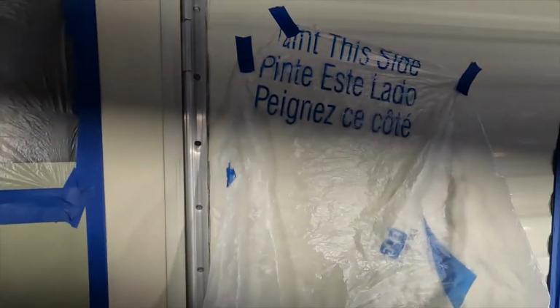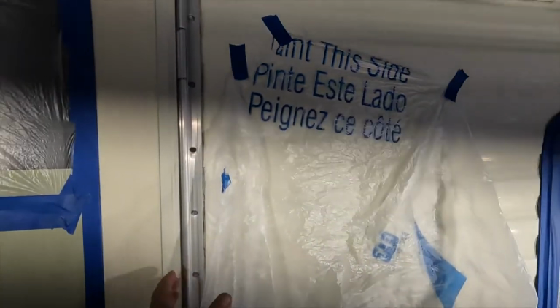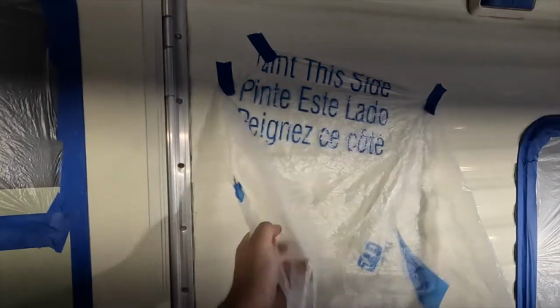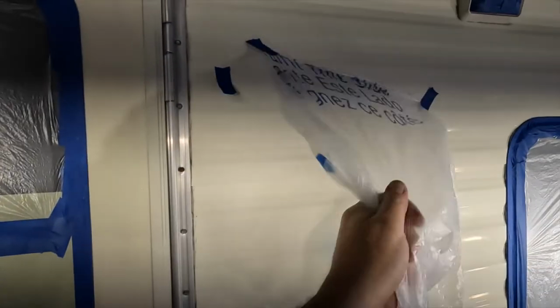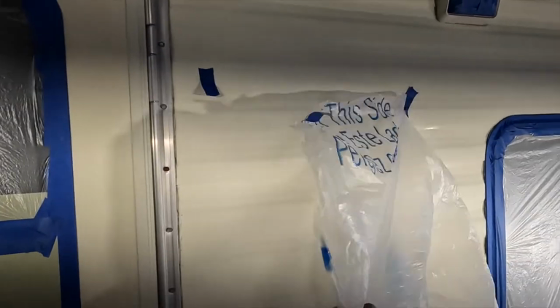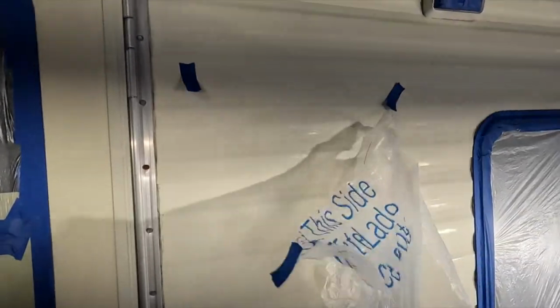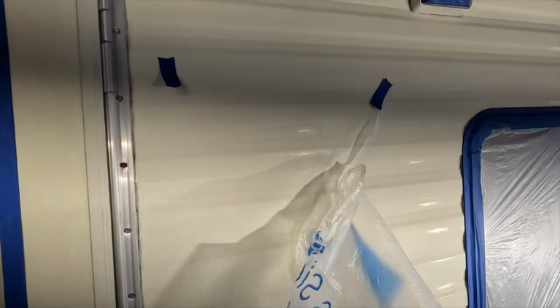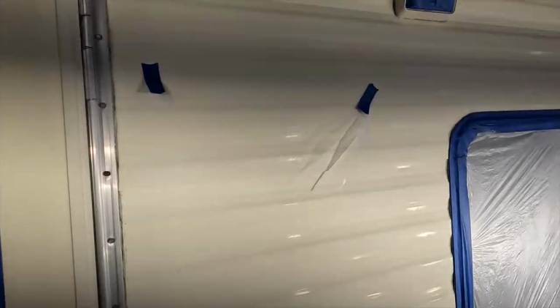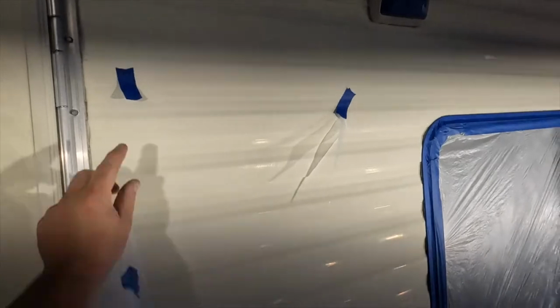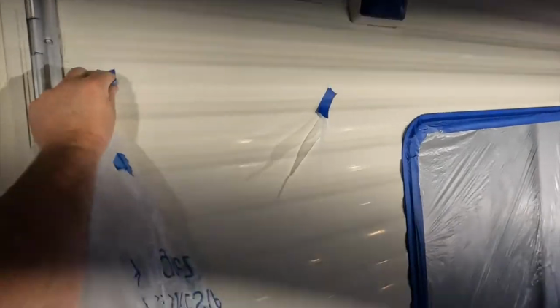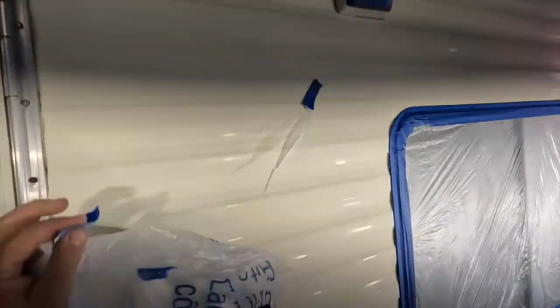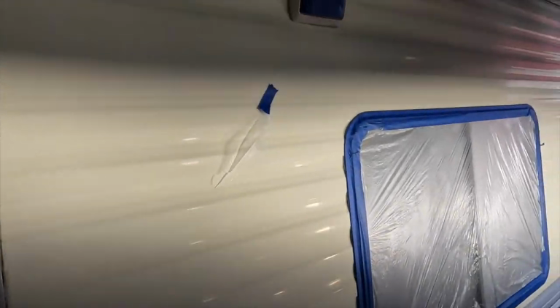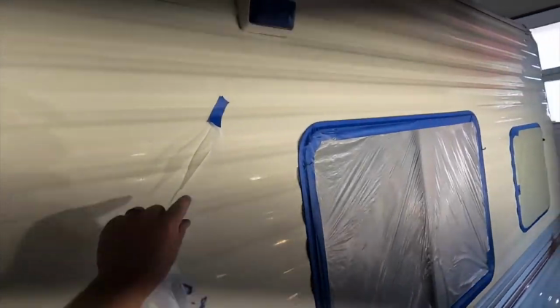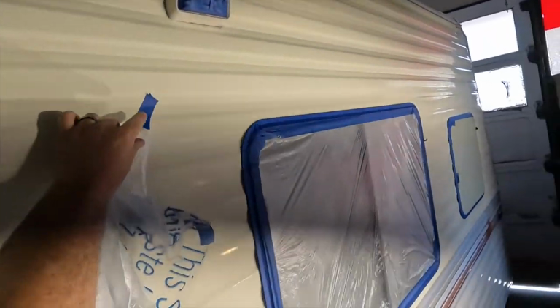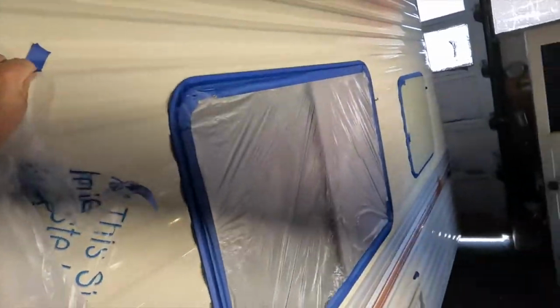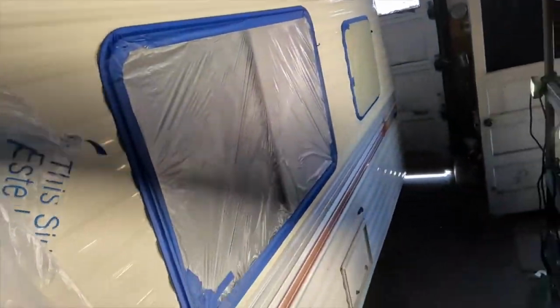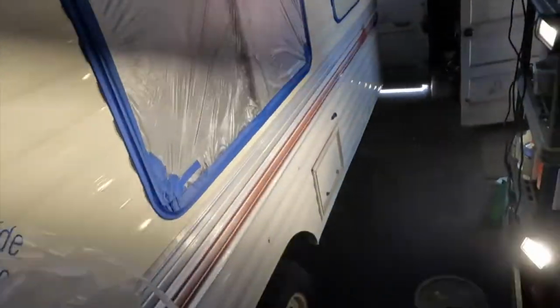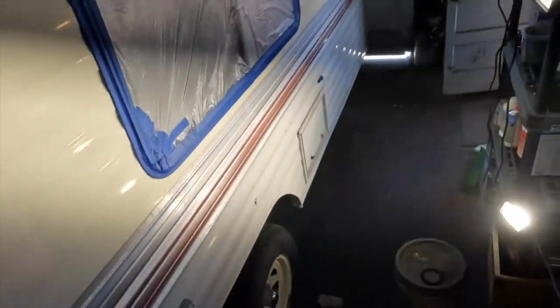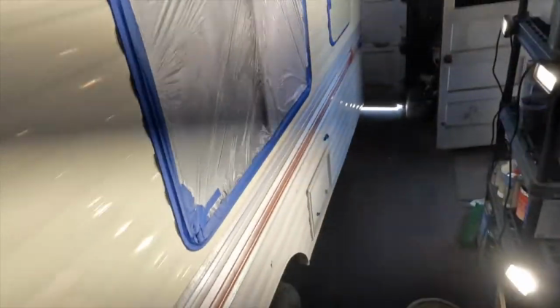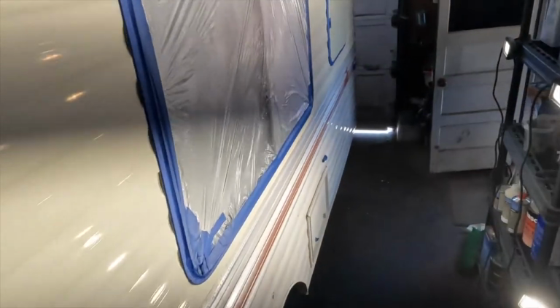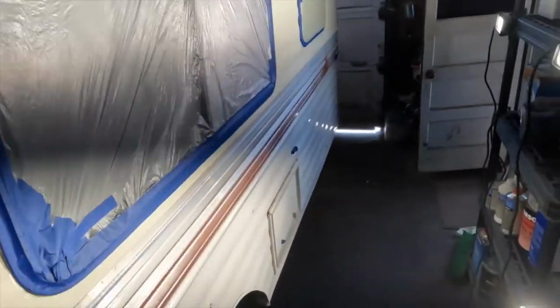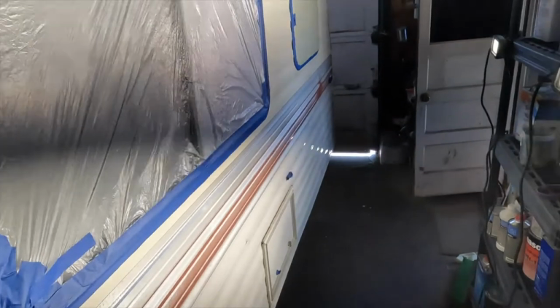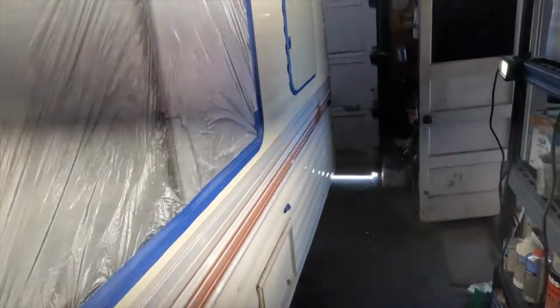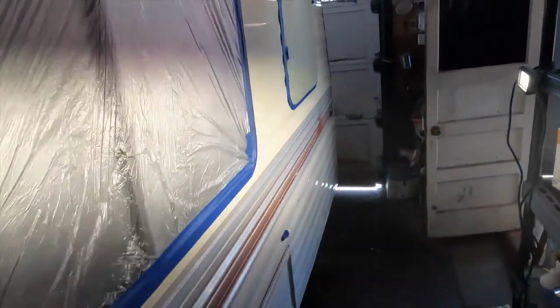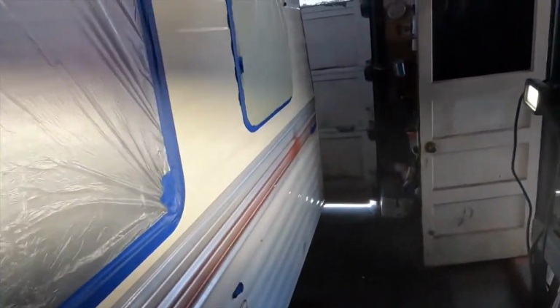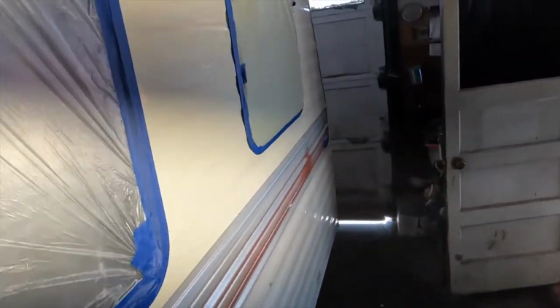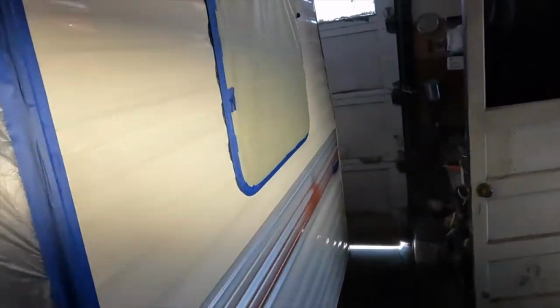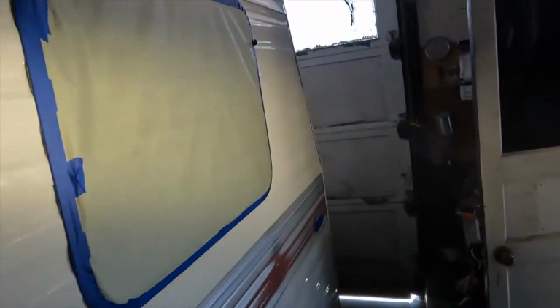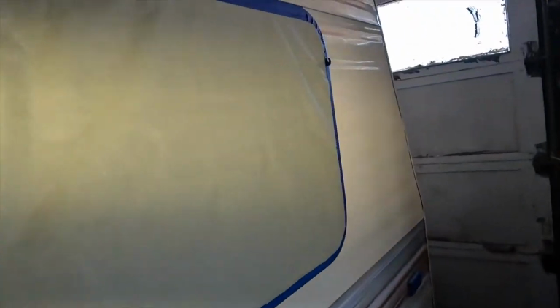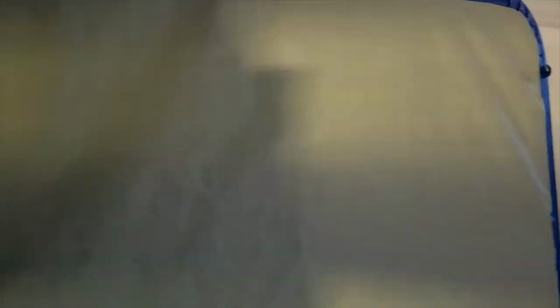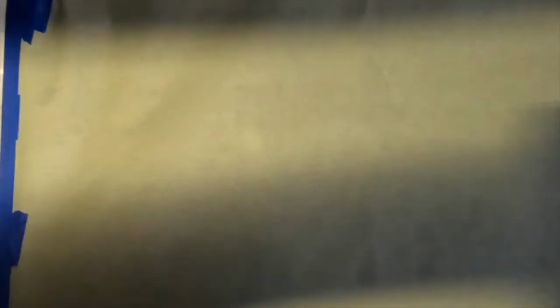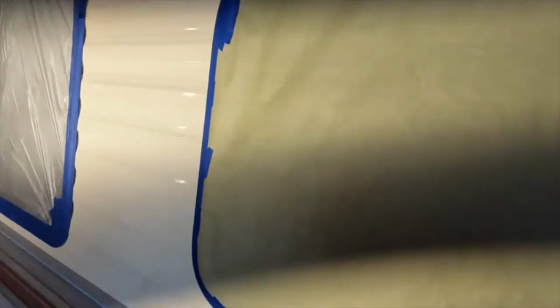Alright, signing out. I gotta get some other windows masked up and we gotta get to spraying our awesome paint that we didn't have to sand this trailer with.